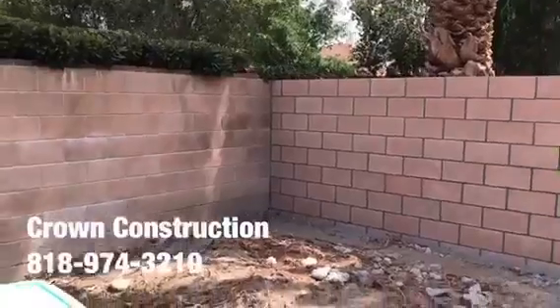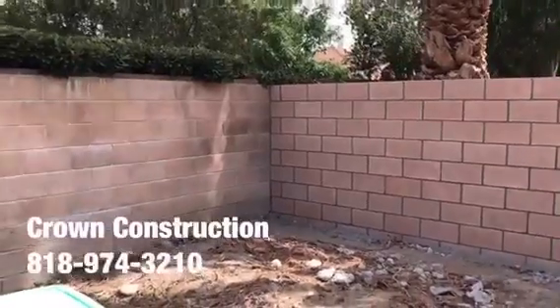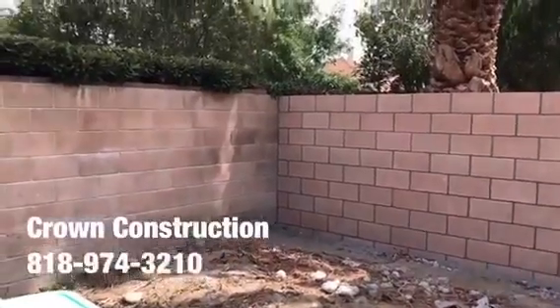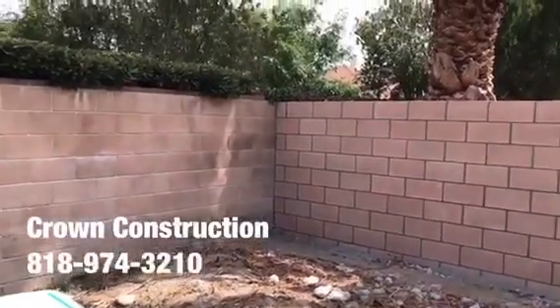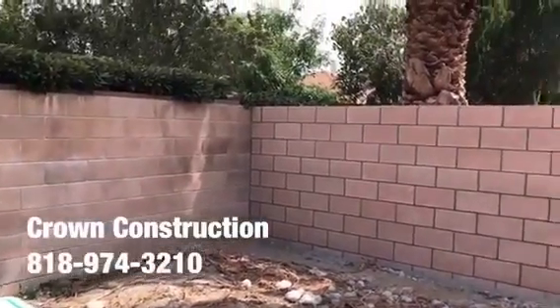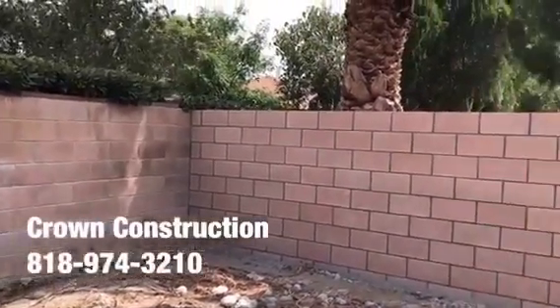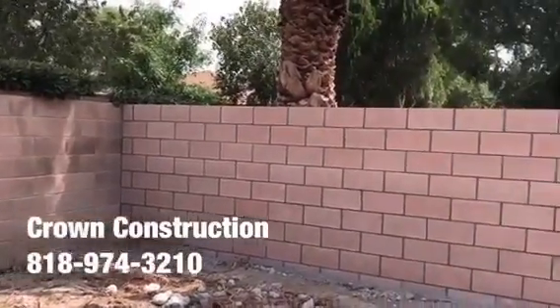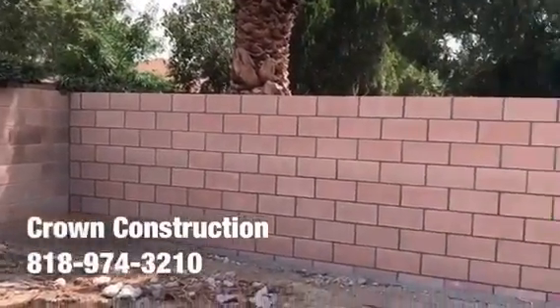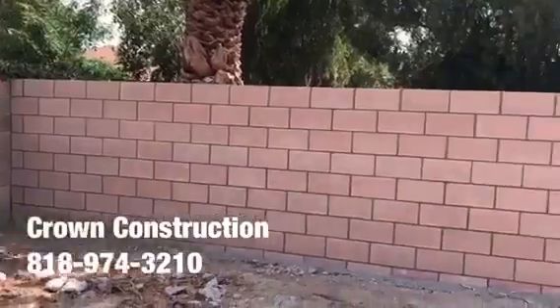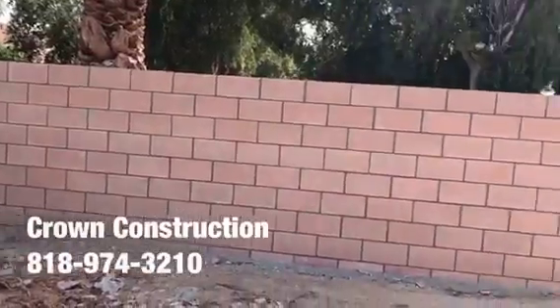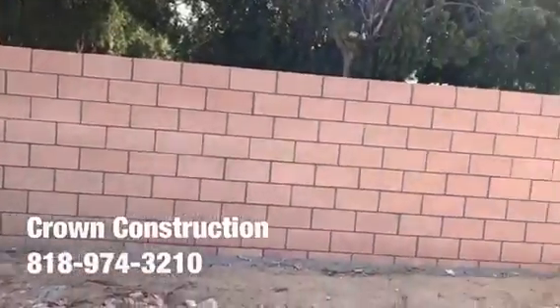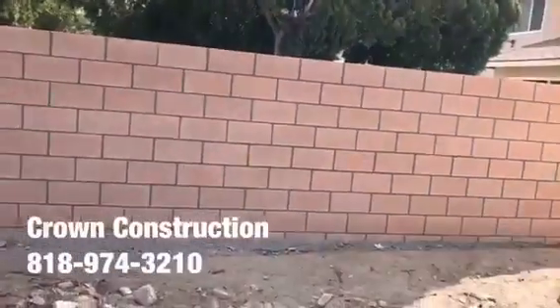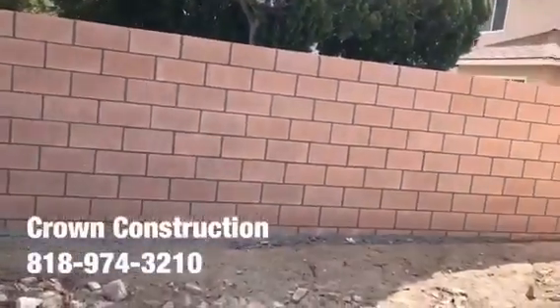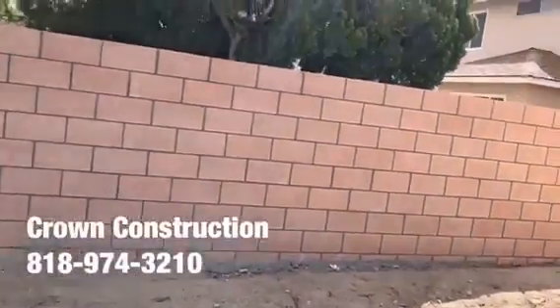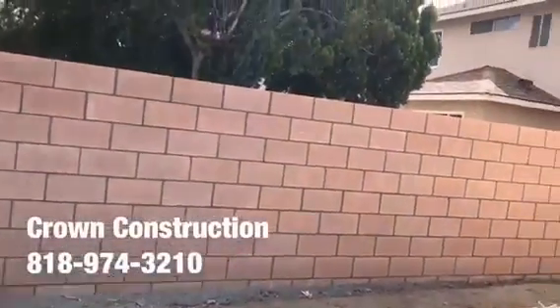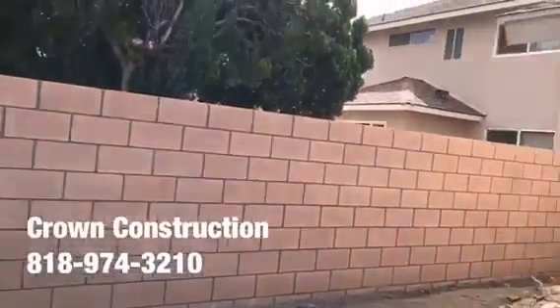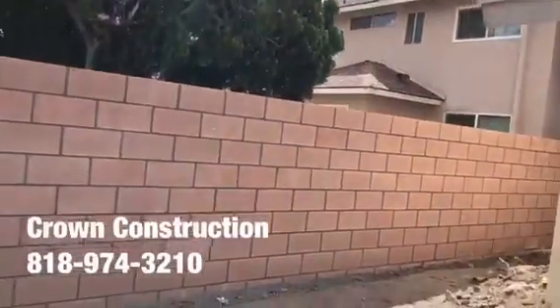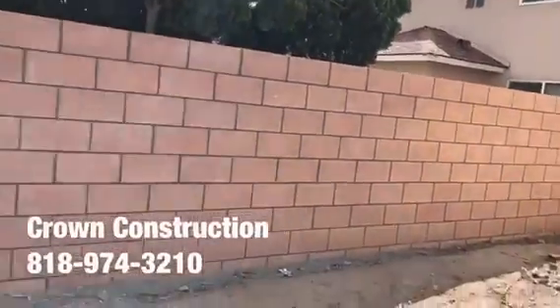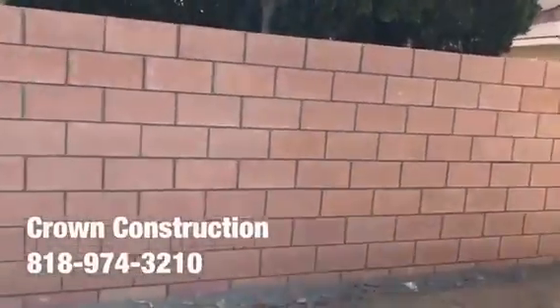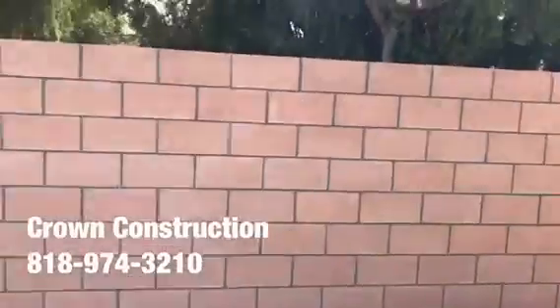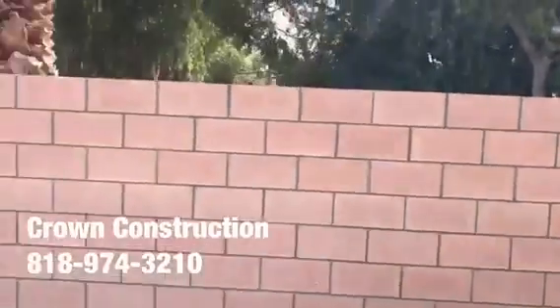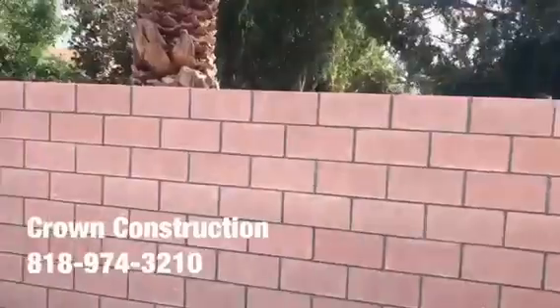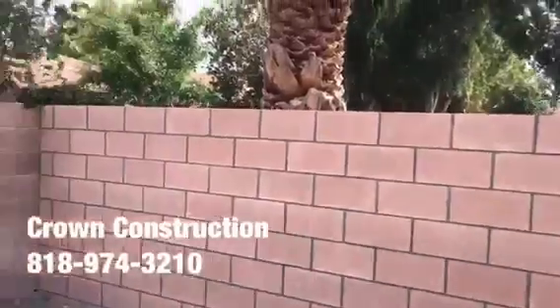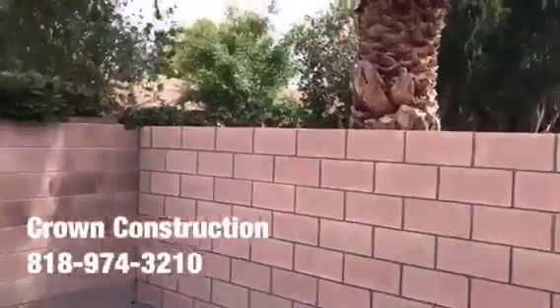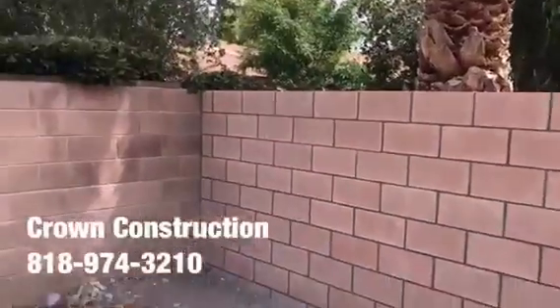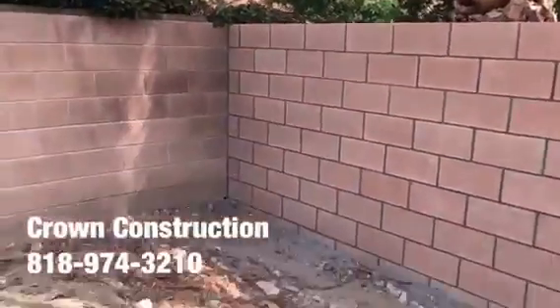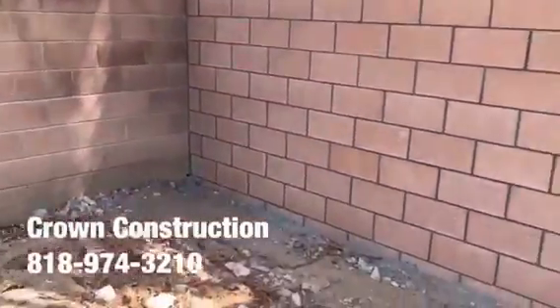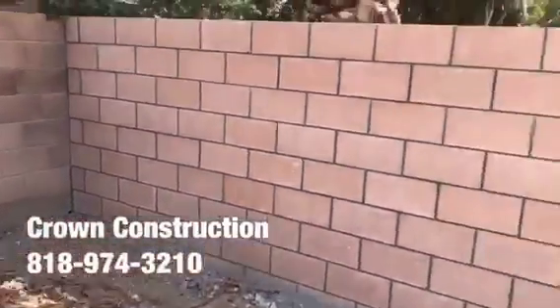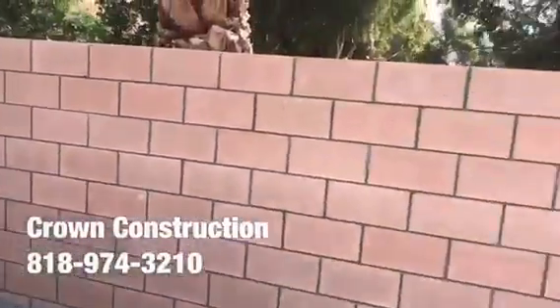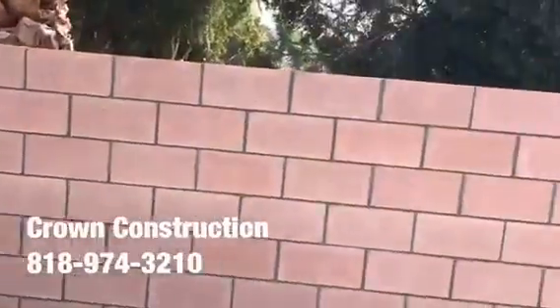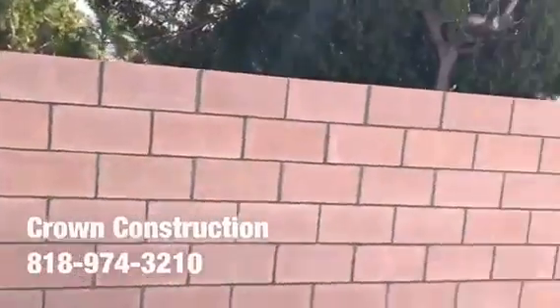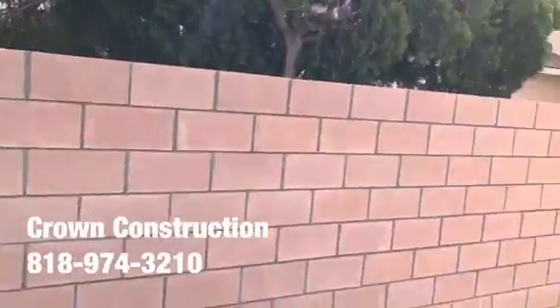Here we go, waiting on the final inspection. The inspector — everything's all grouted. It just needs to come by and look down, see that the rebar's there, and we can put the final caps on.